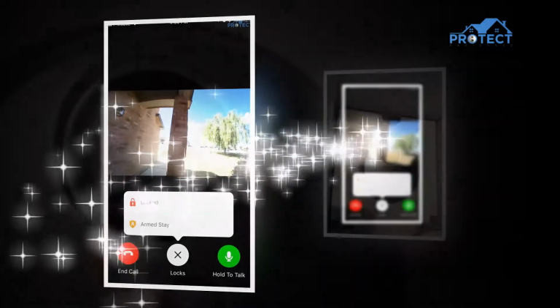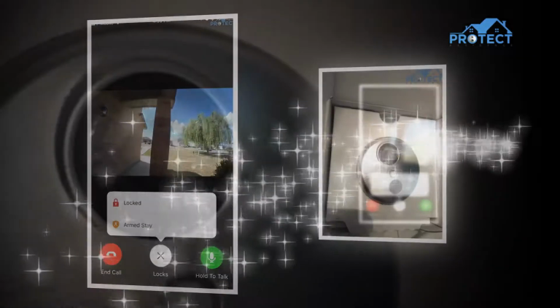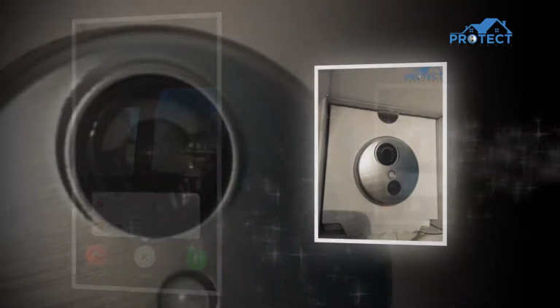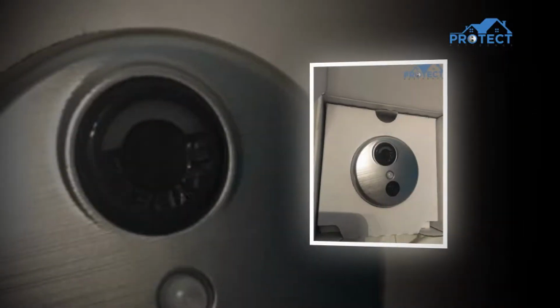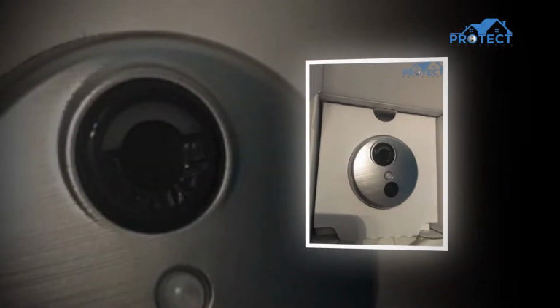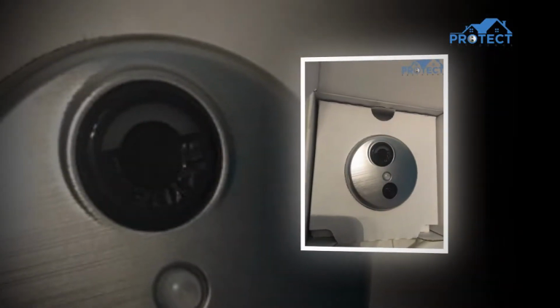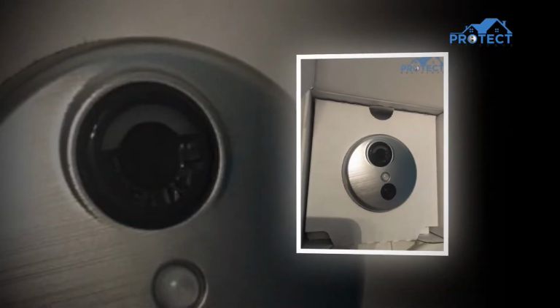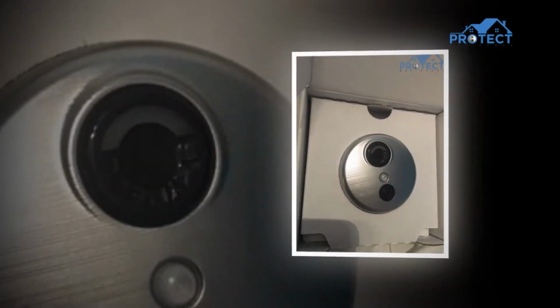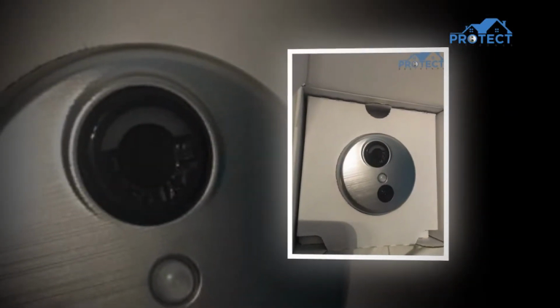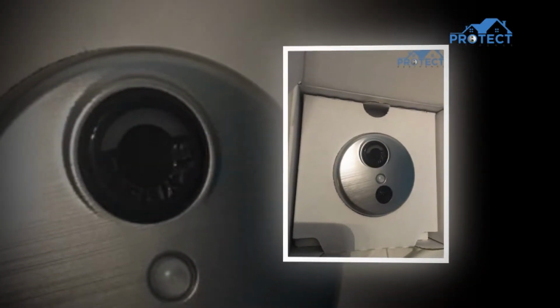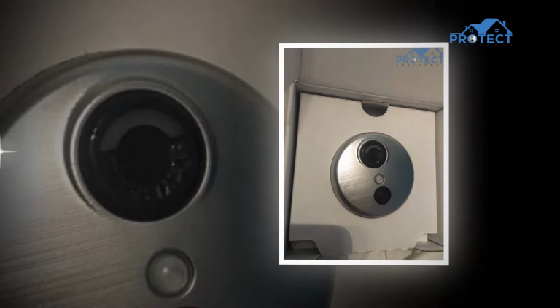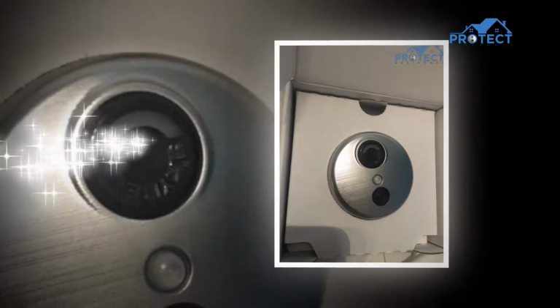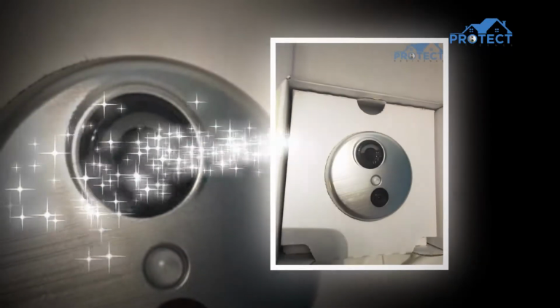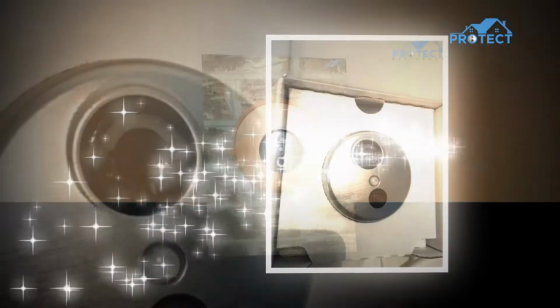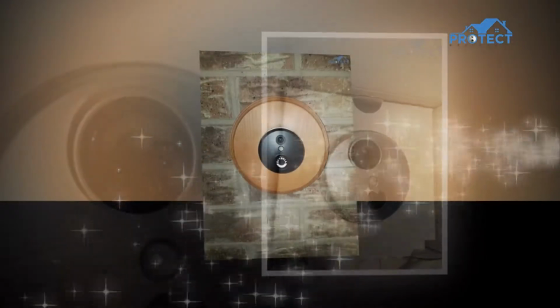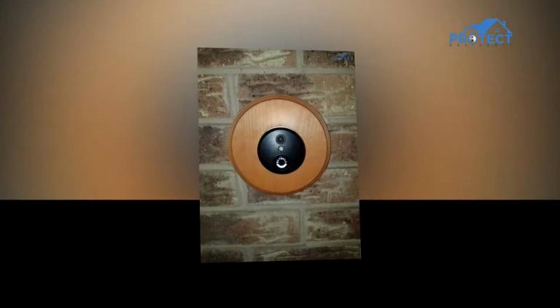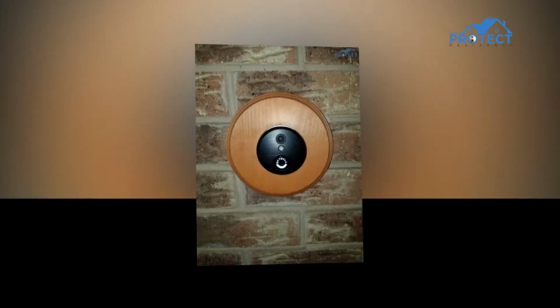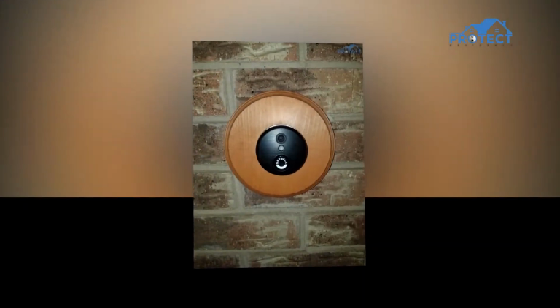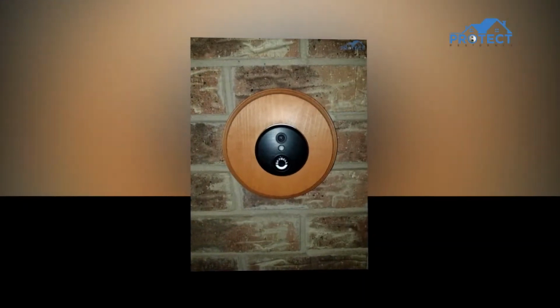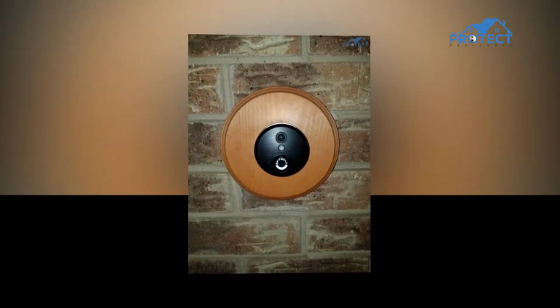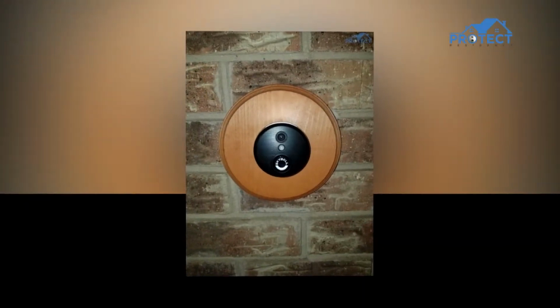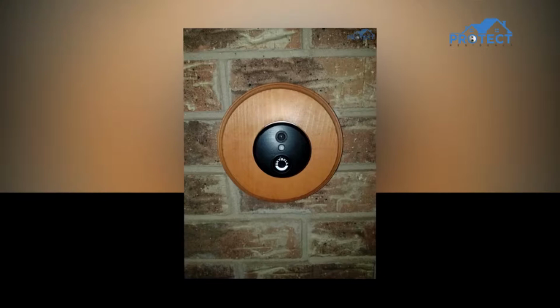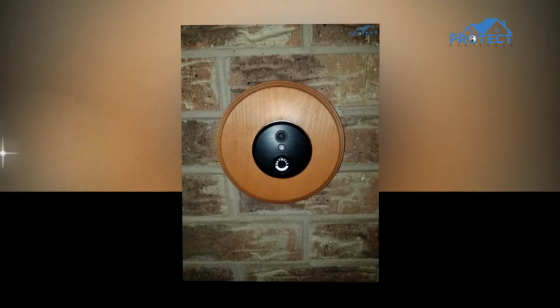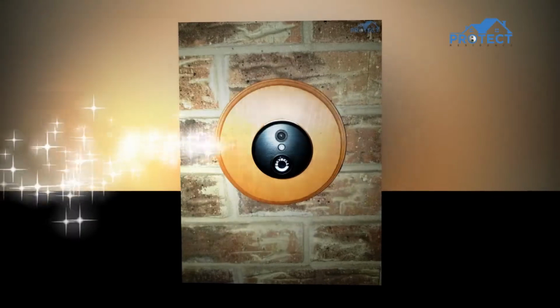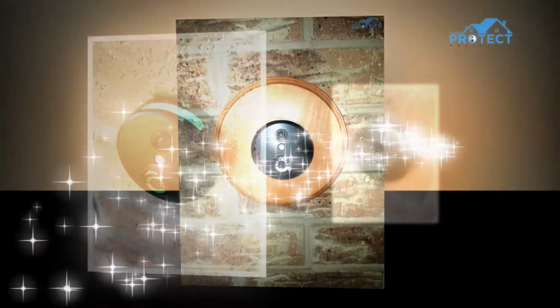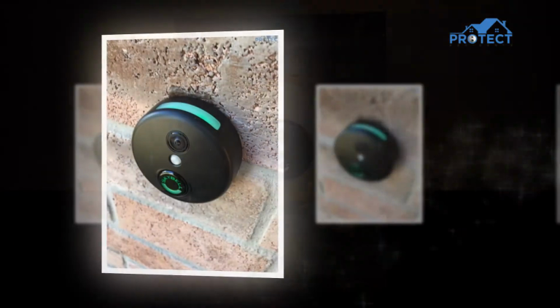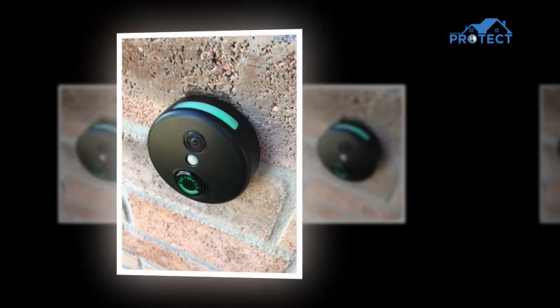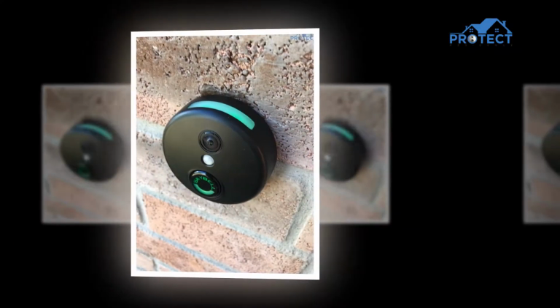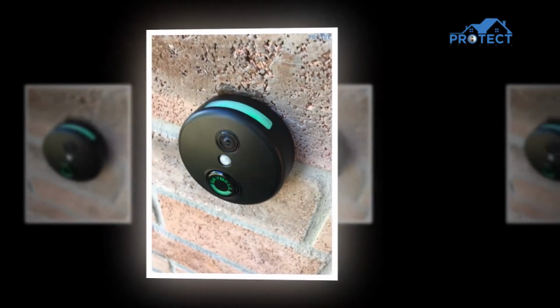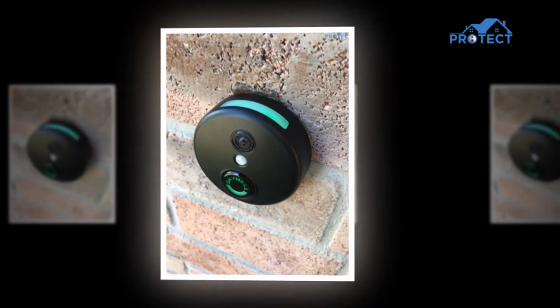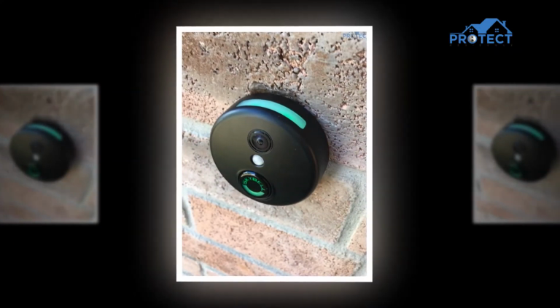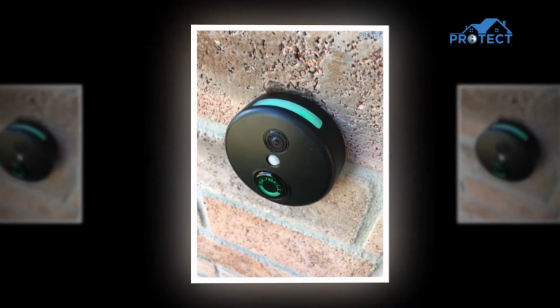If the person doesn't press the bell but instead knocks on the door, that's where the motion sensors come into play. The activity history of the device can be reviewed for the whole day's events while you are away, which includes missed visitors, answered video calls, and motion alerts.